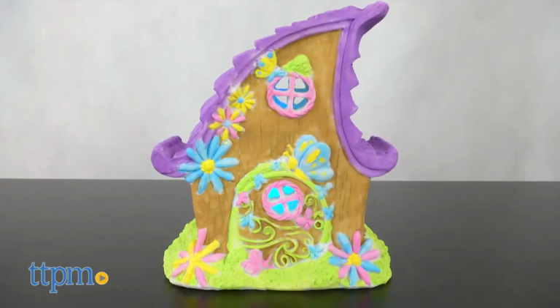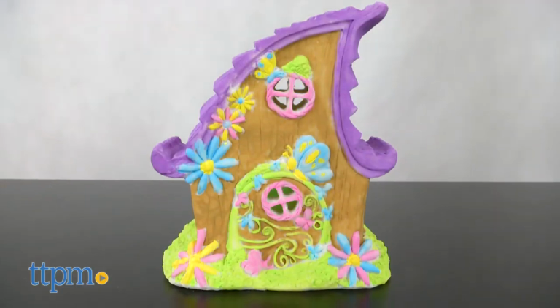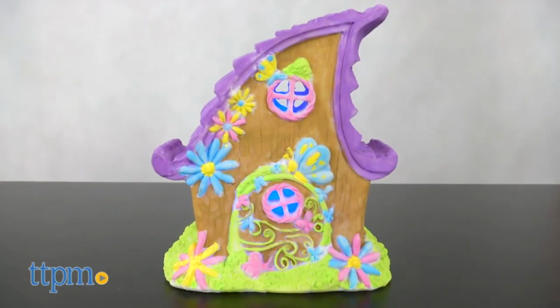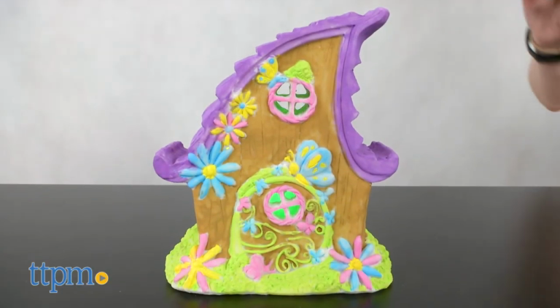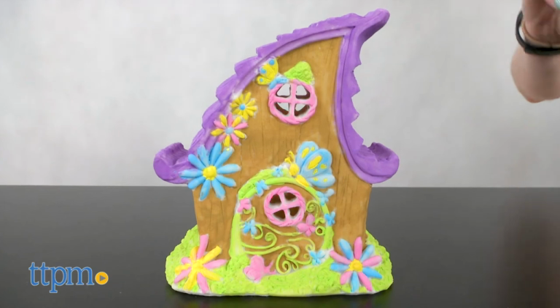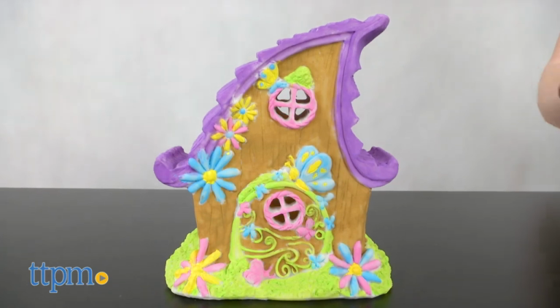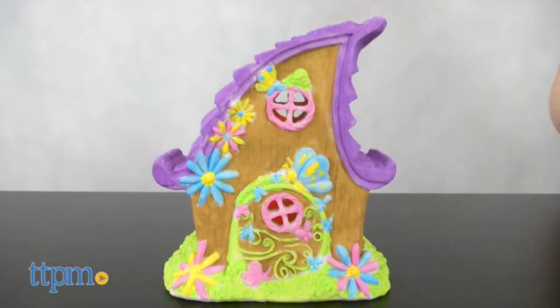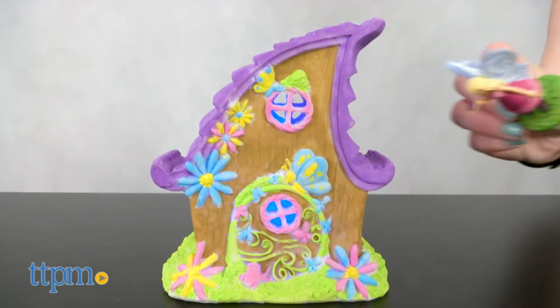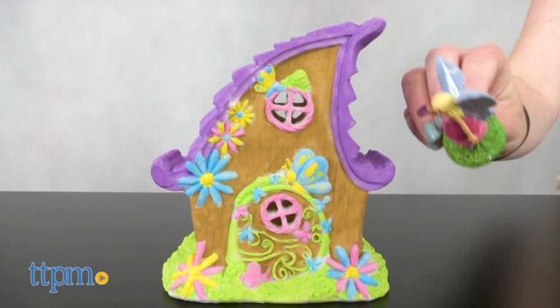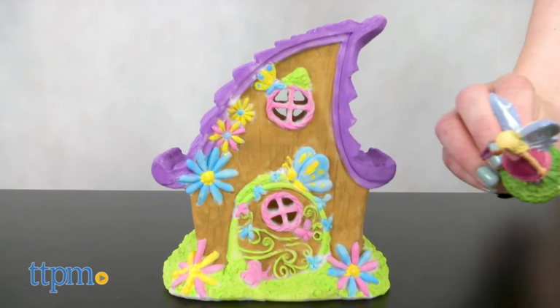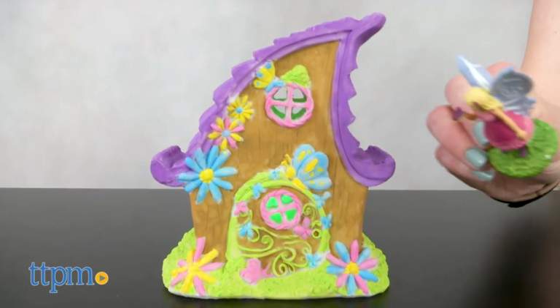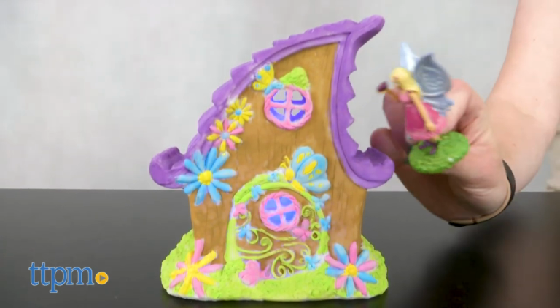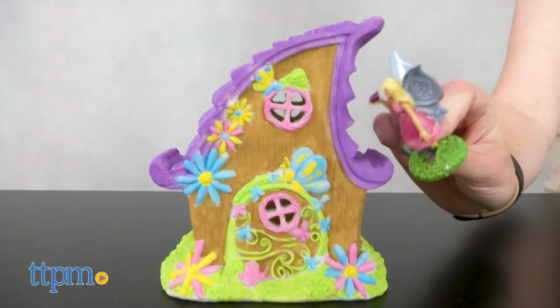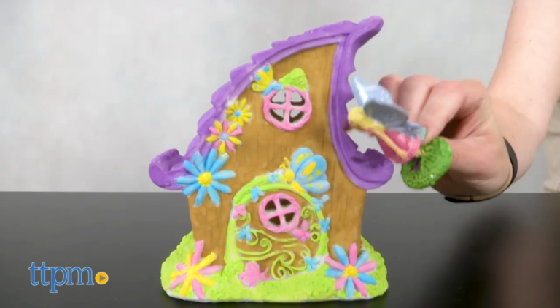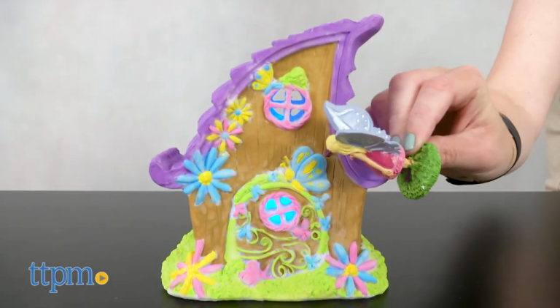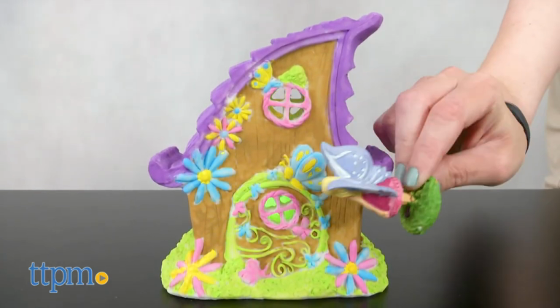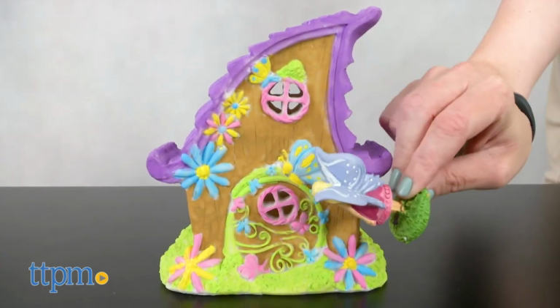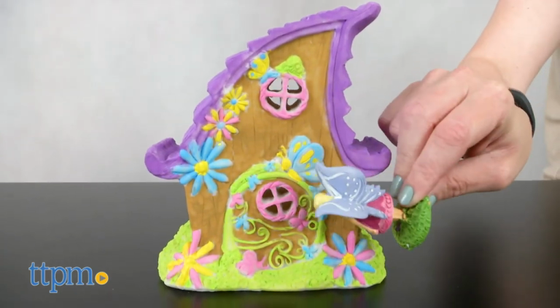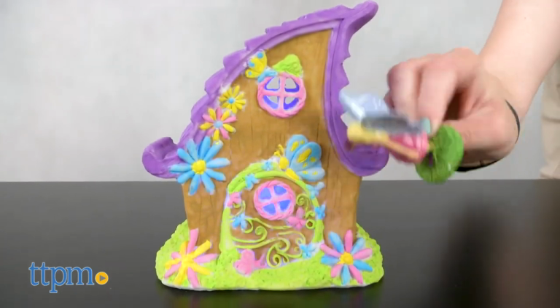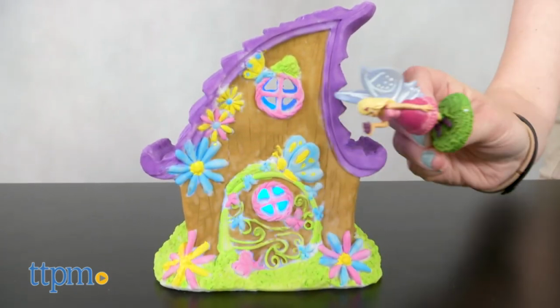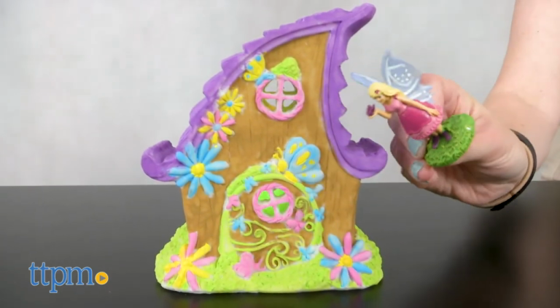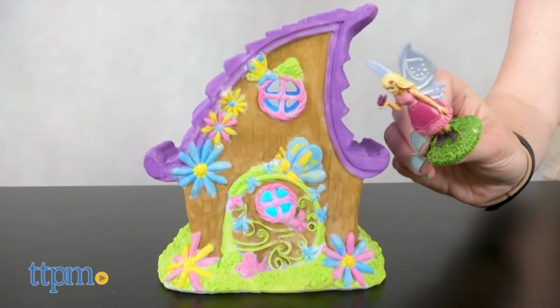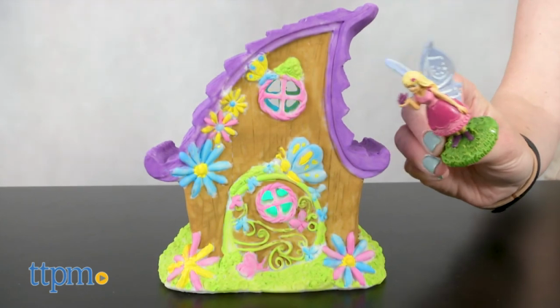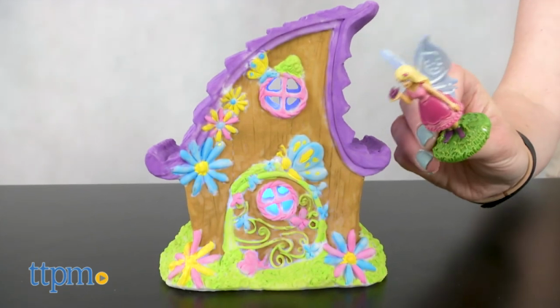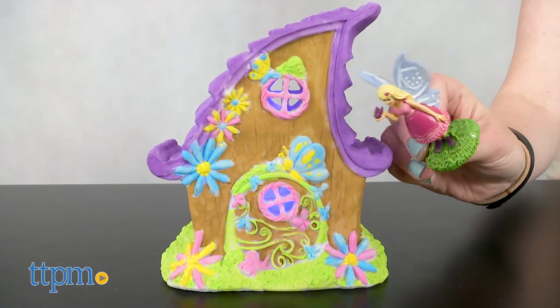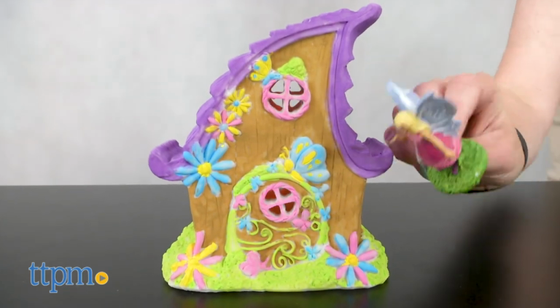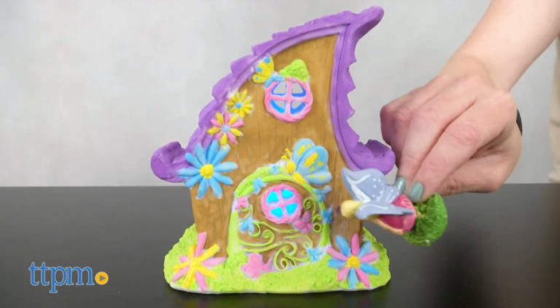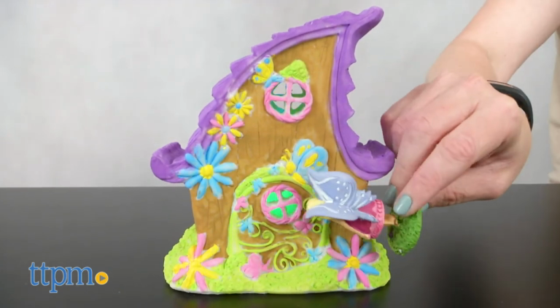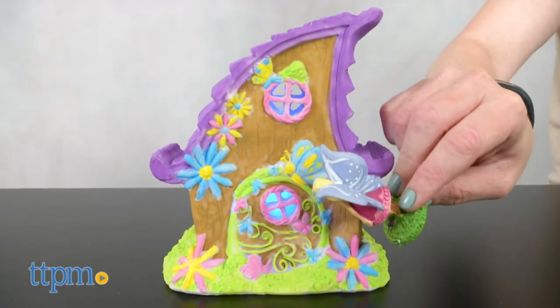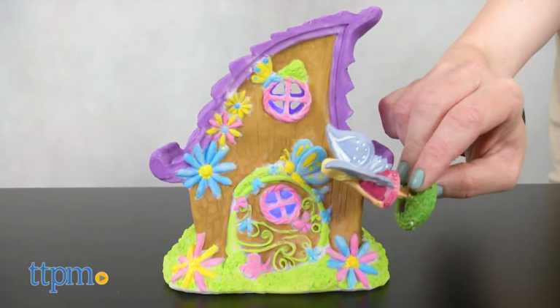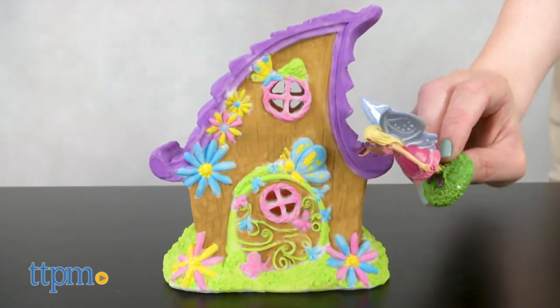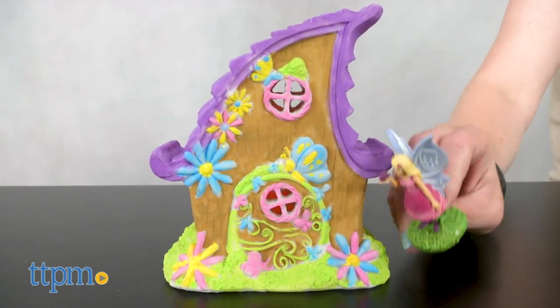Kids can paint the house however they want, and even mix paint colors to create new colors. The light inside the house would make this a fun nightlight, while the included figures will help inspire creative play for younger kids.